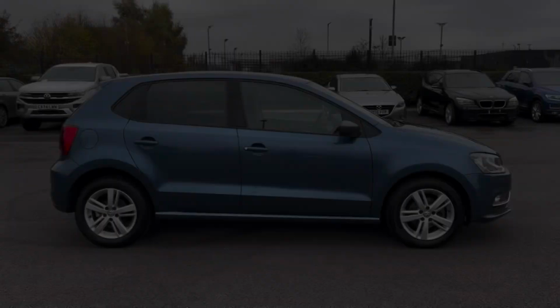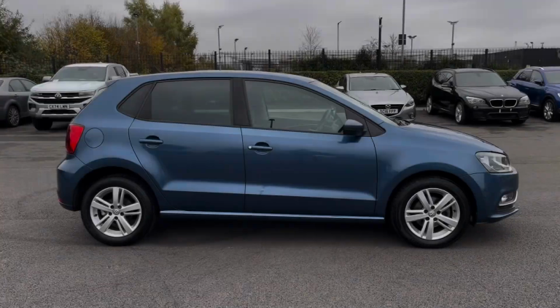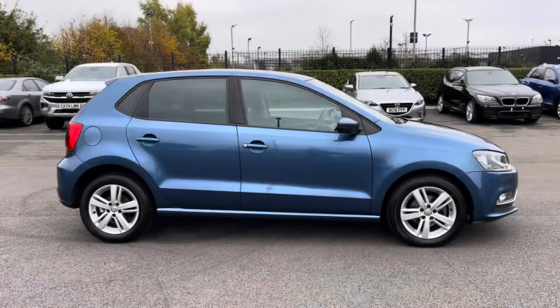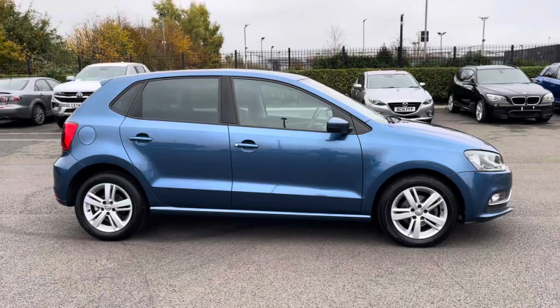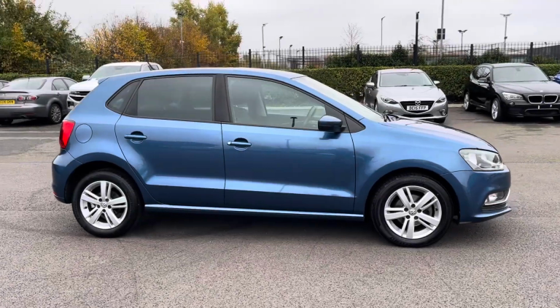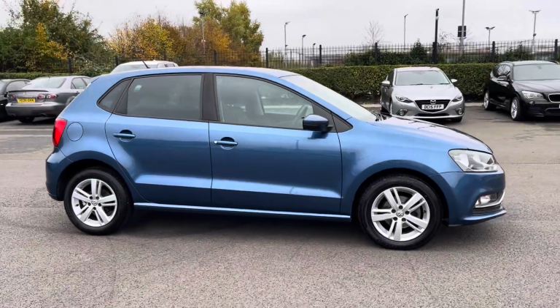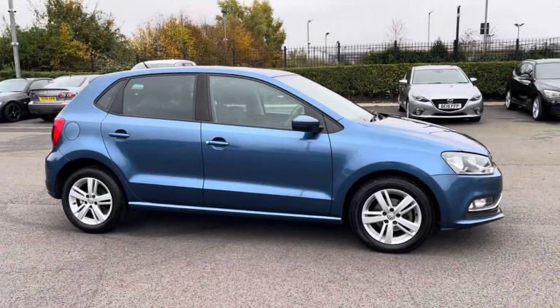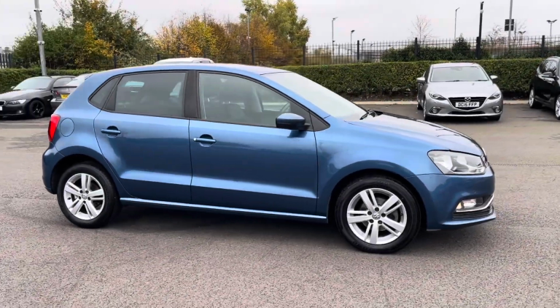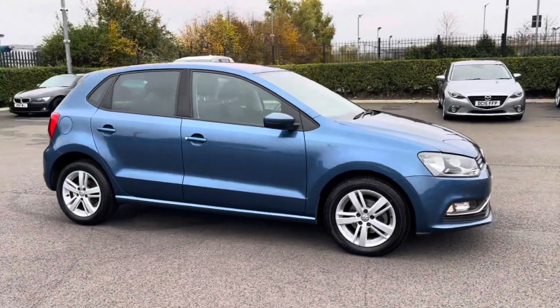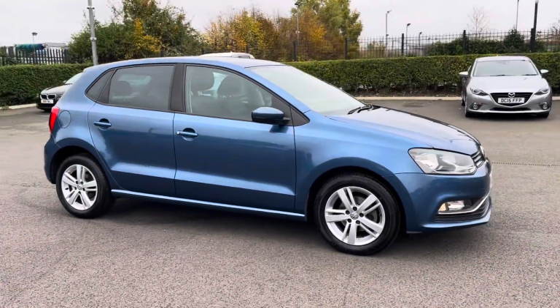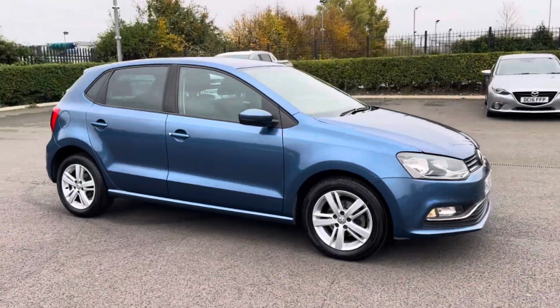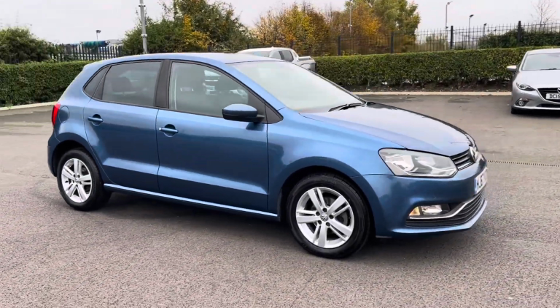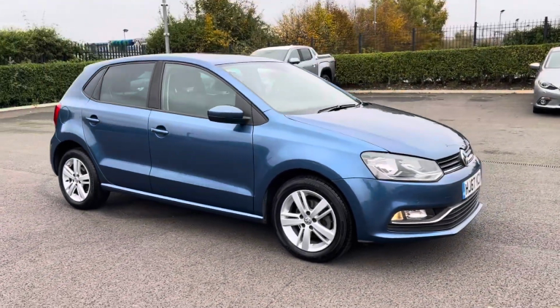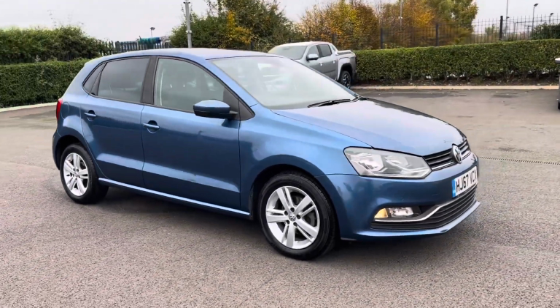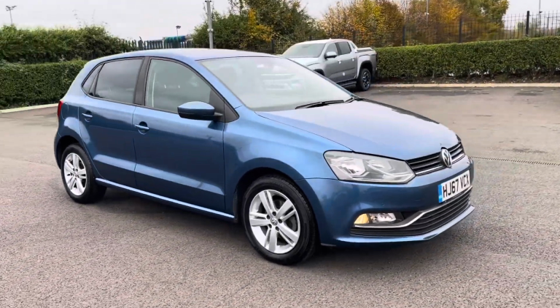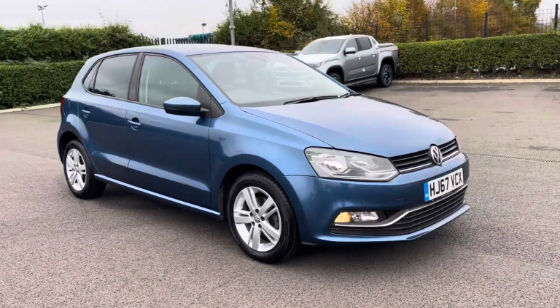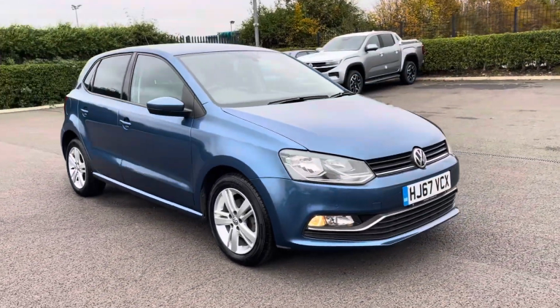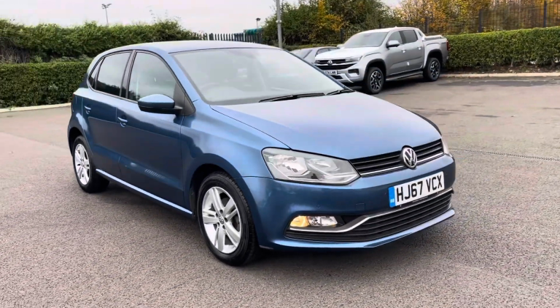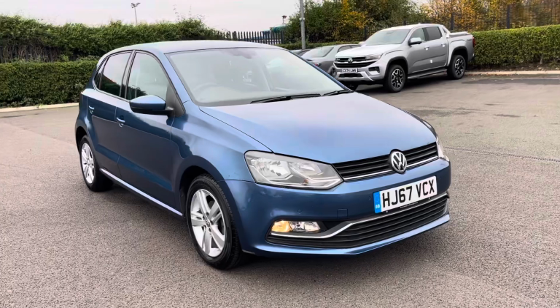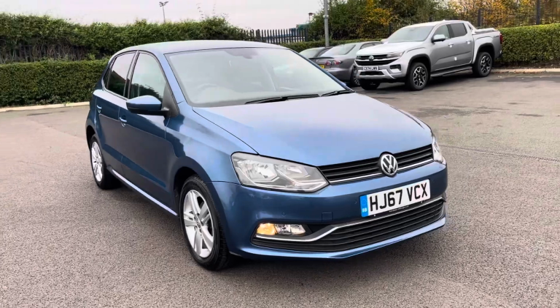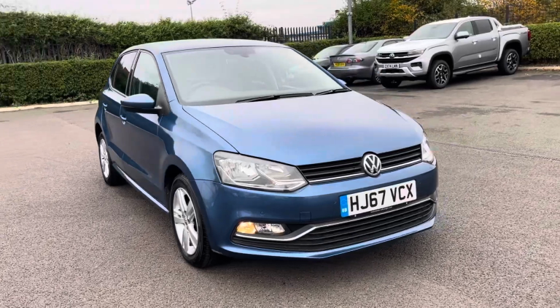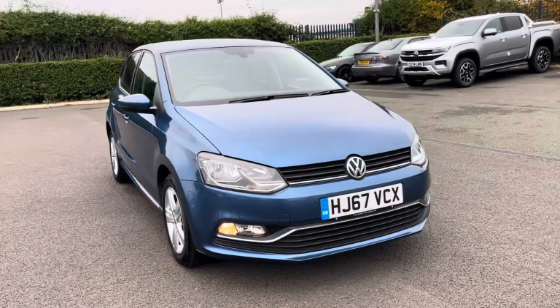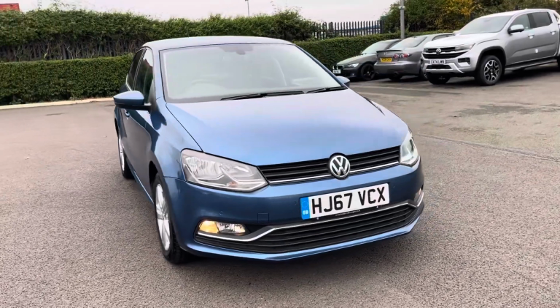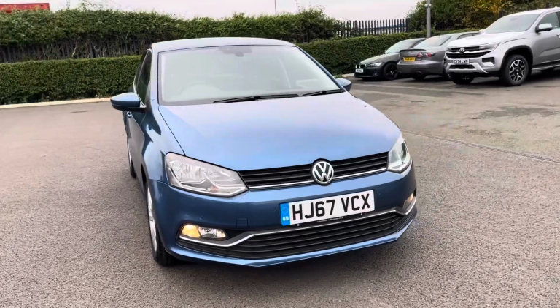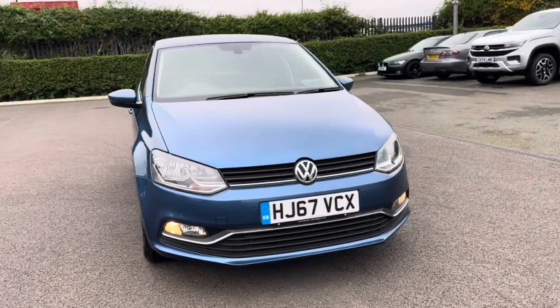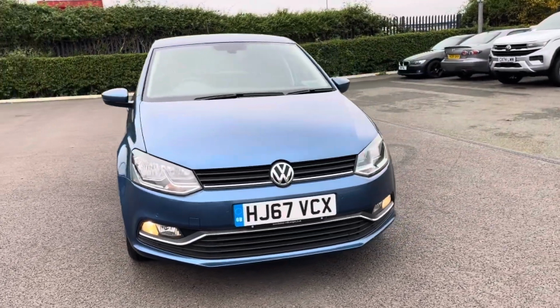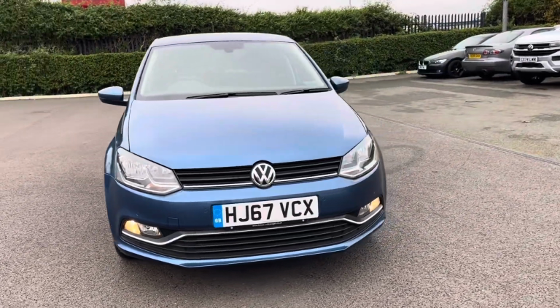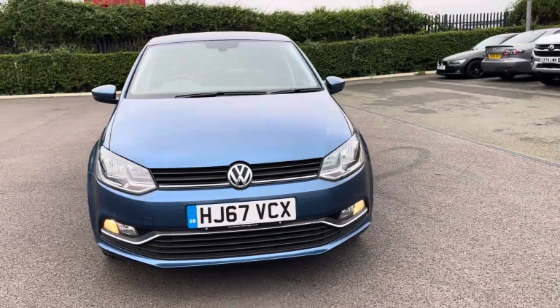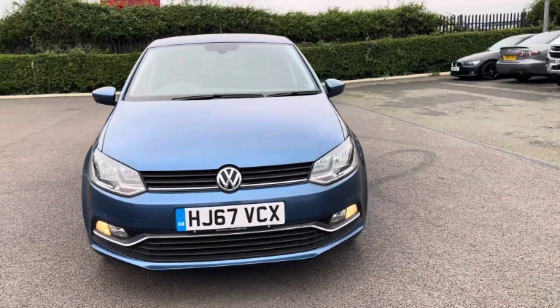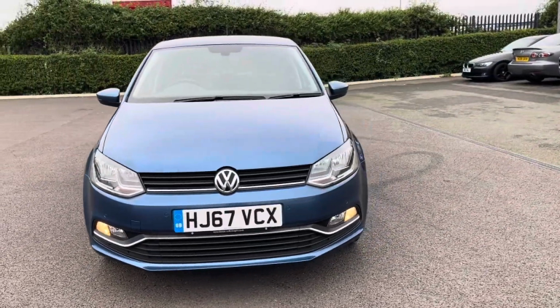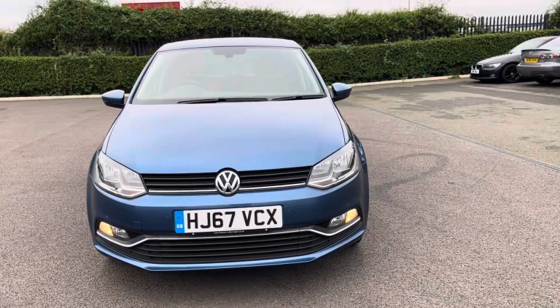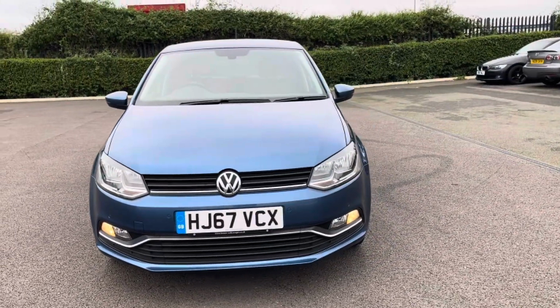Hi, my name's Anae from Motor Match Chester and today I'll be taking you around one of our used cars for sale, which is this Volkswagen Polo Match Edition with a 1.2 litre petrol engine and manual transmission.